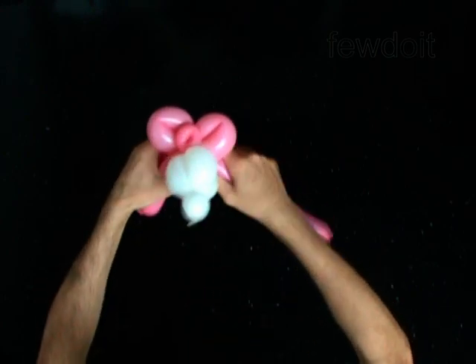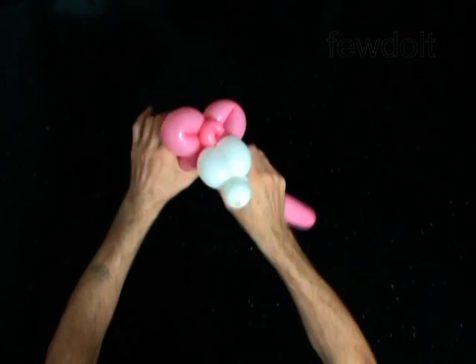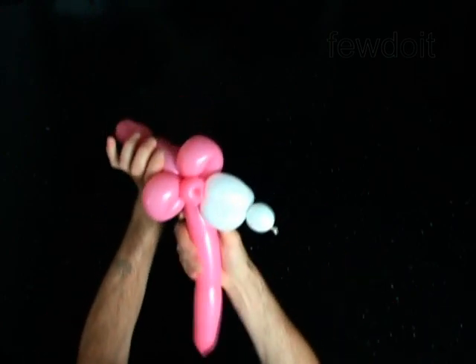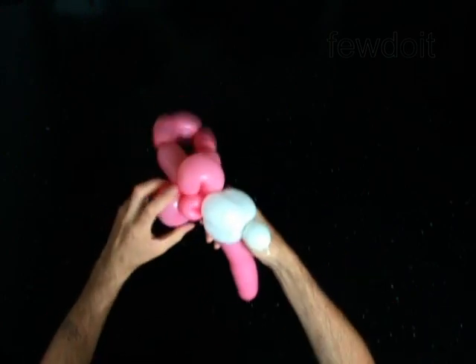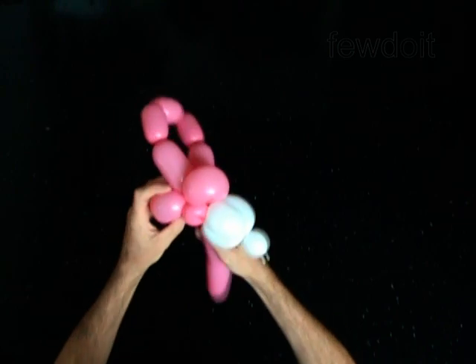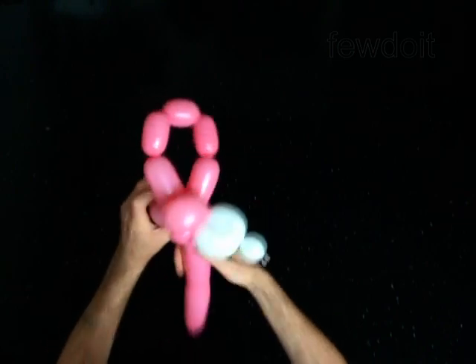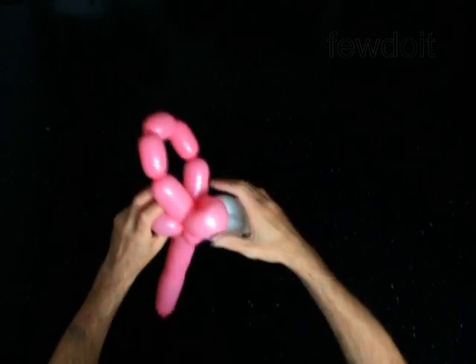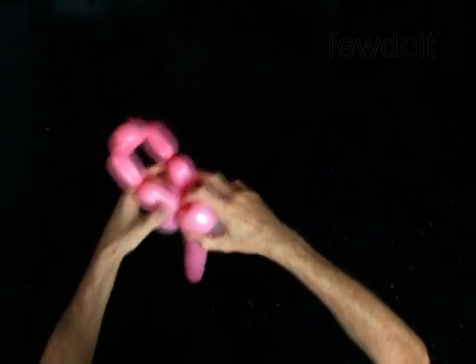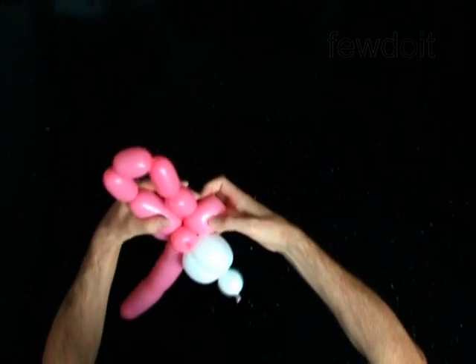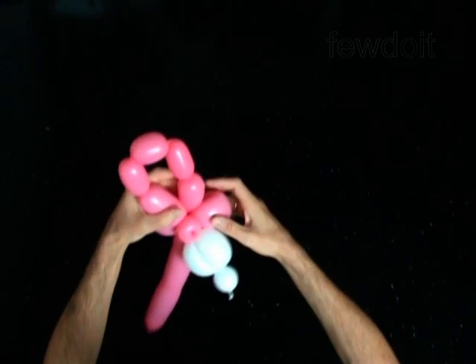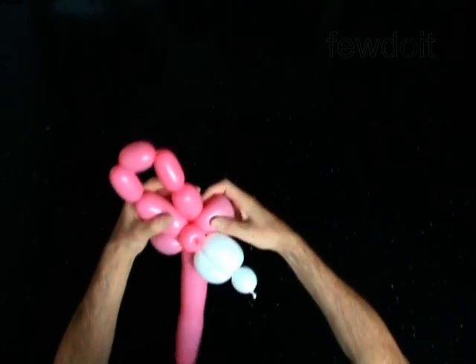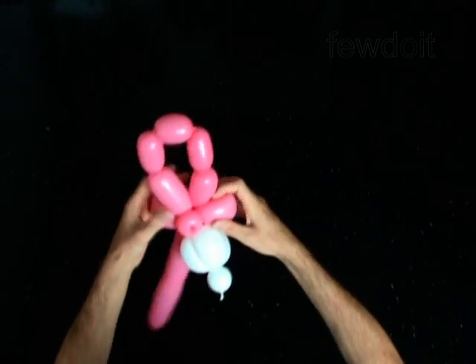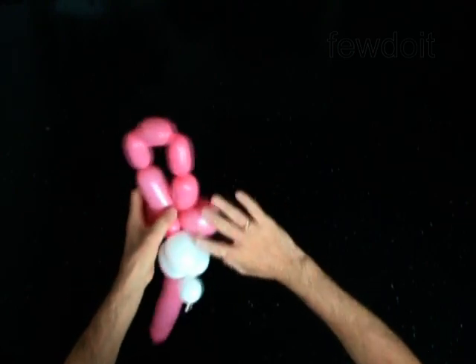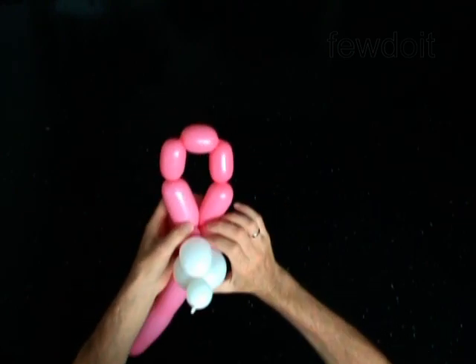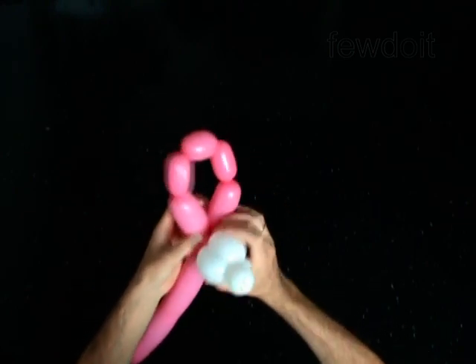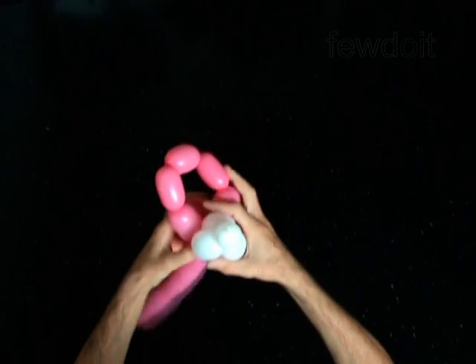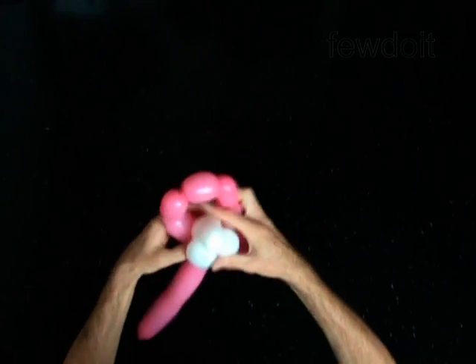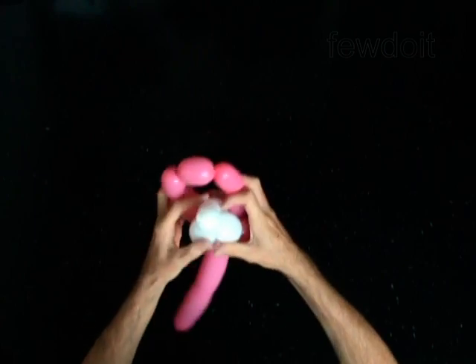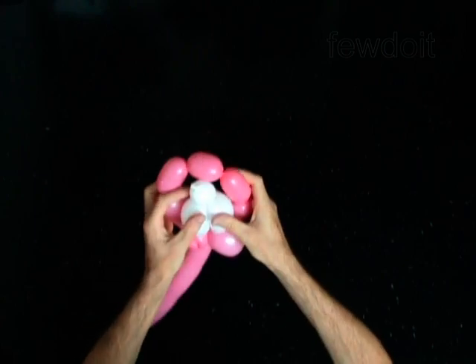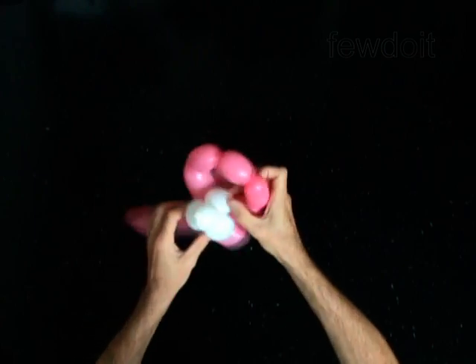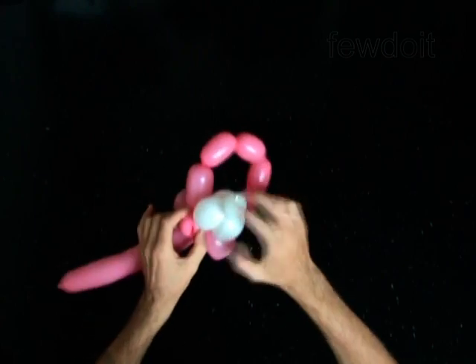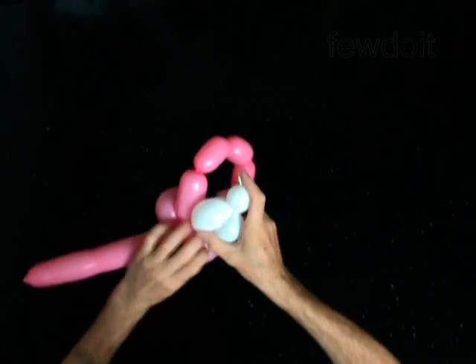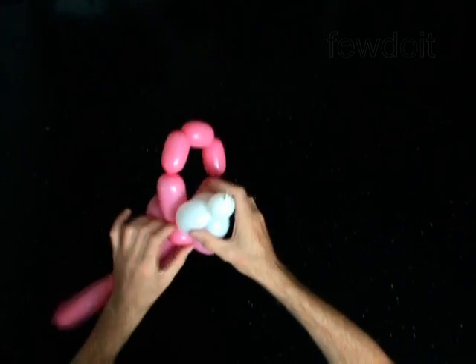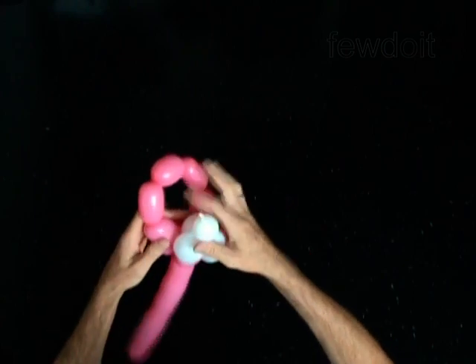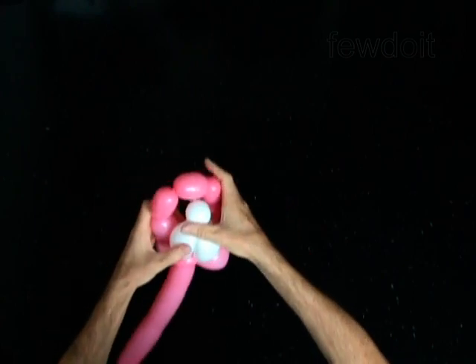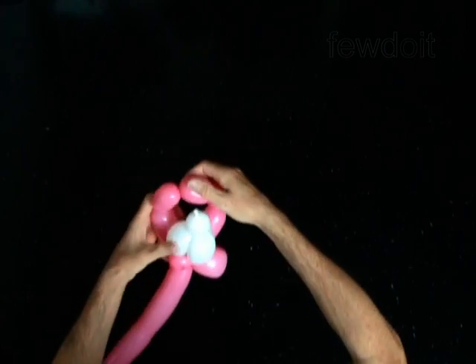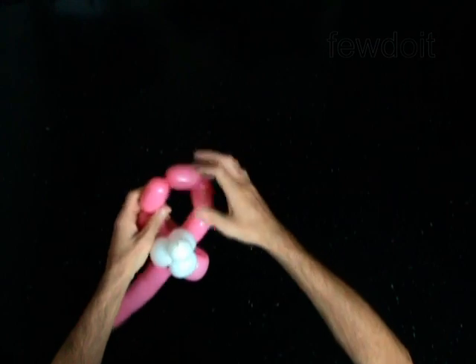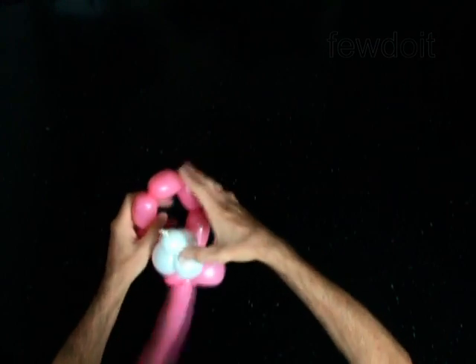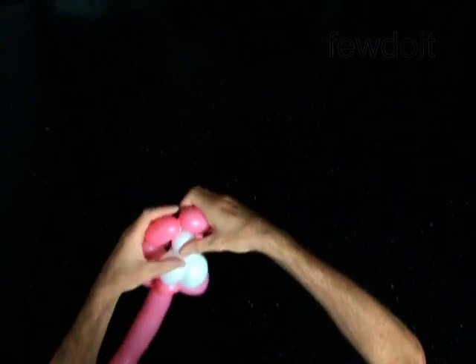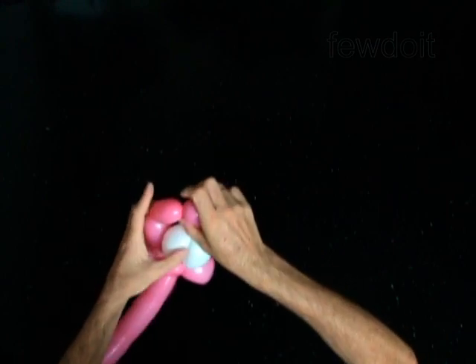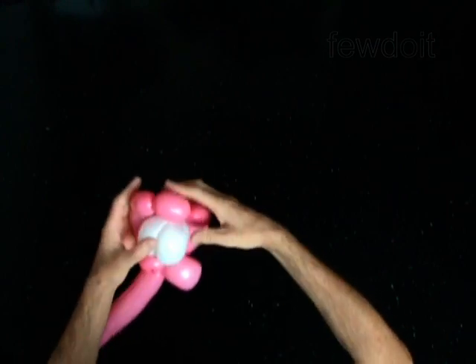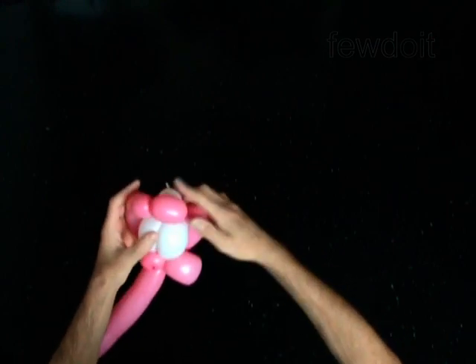The rest of the balloon is the ninth bubble — it is the neck. Force and fix the fourth bubble of the white balloon through the loop of the chain of the five bubbles of the pink balloon.